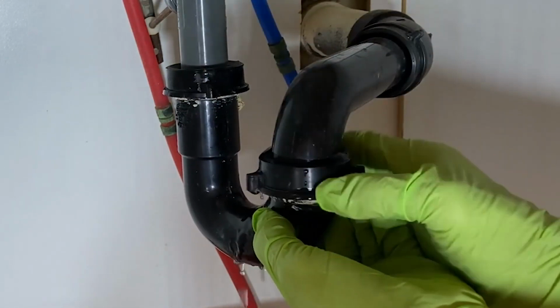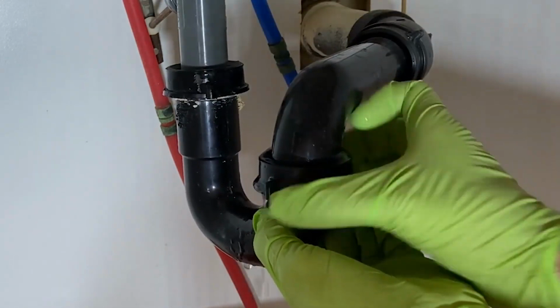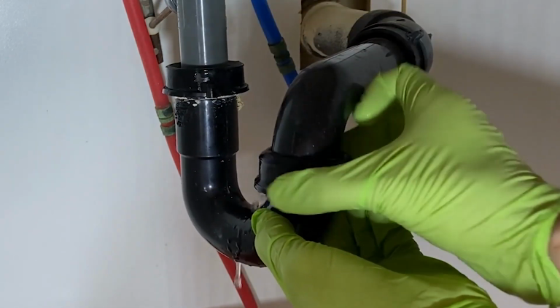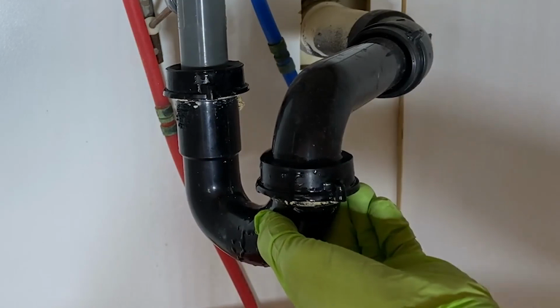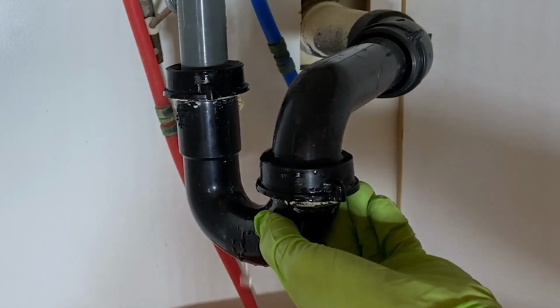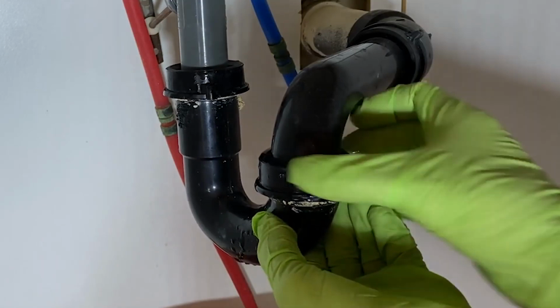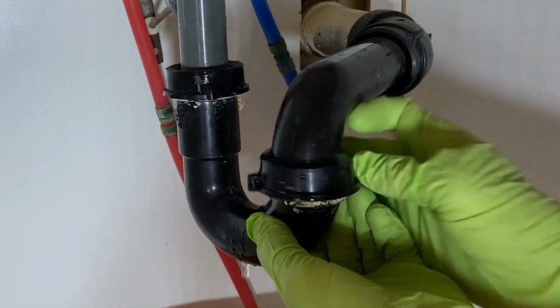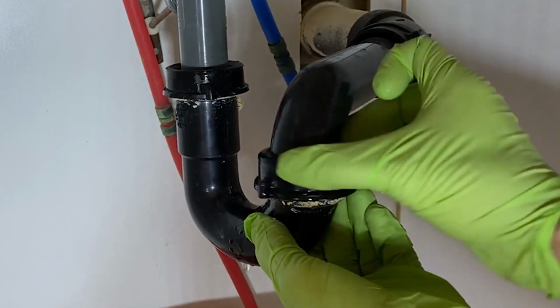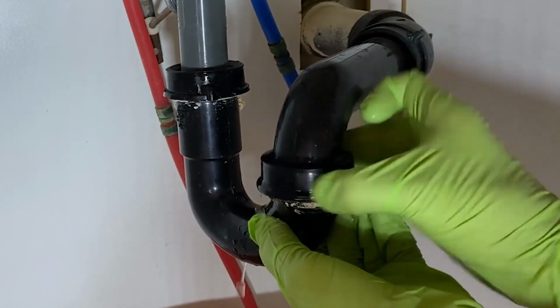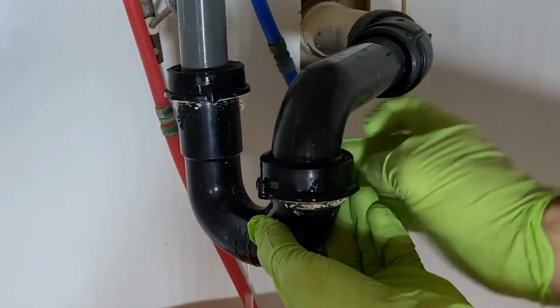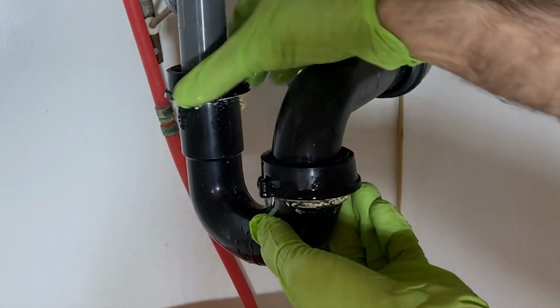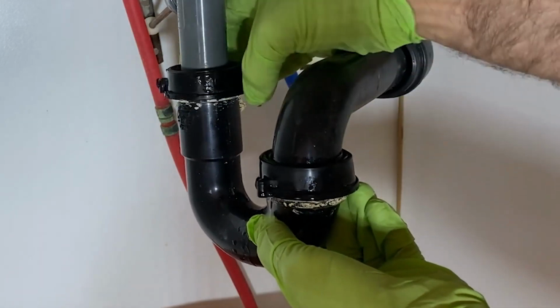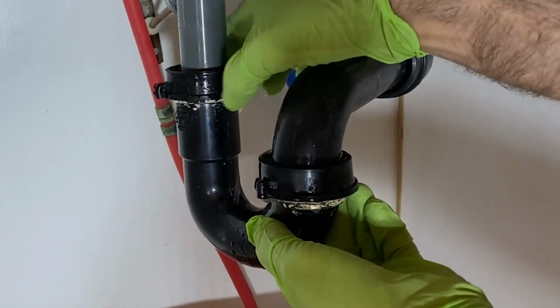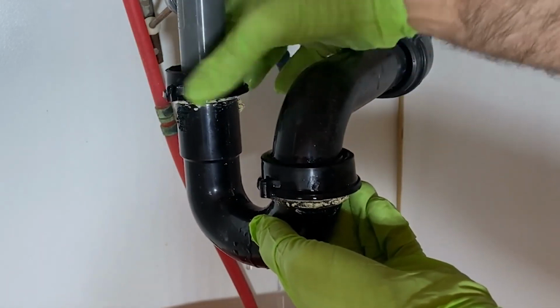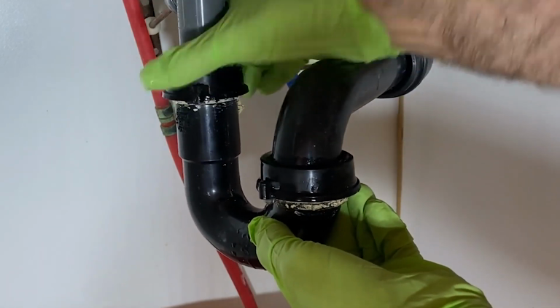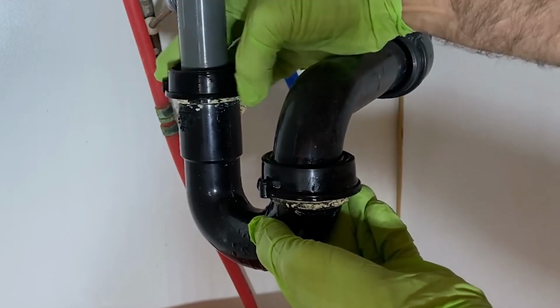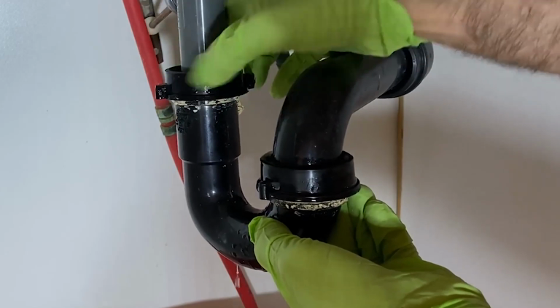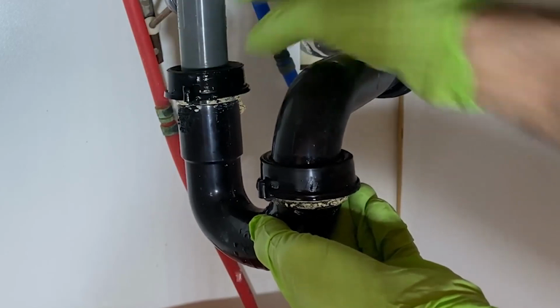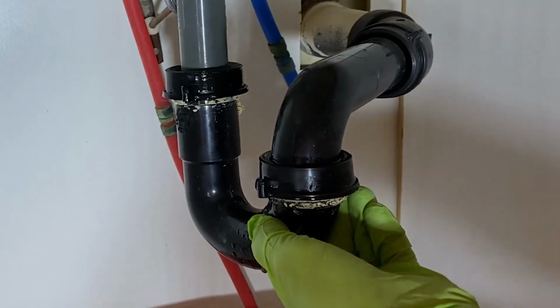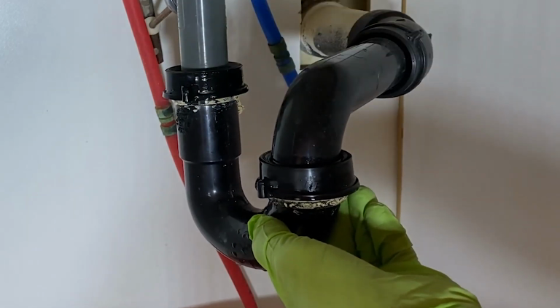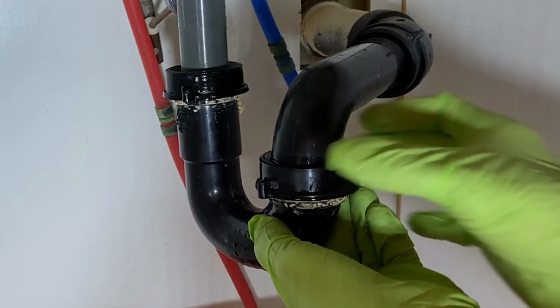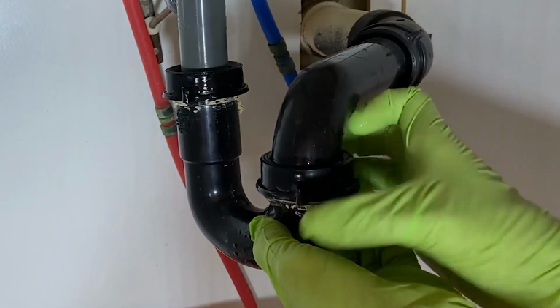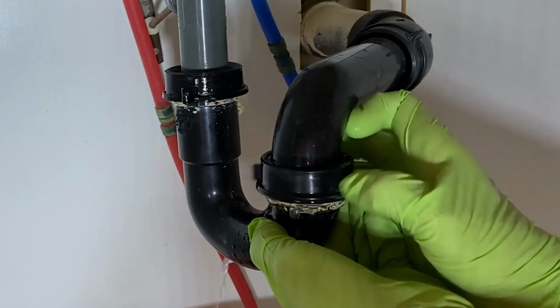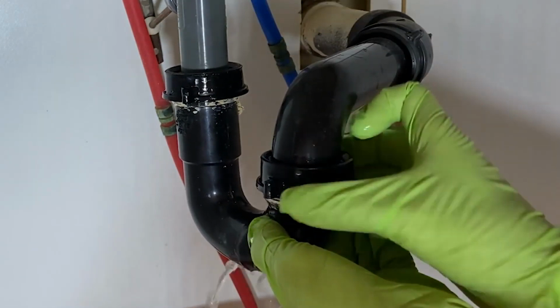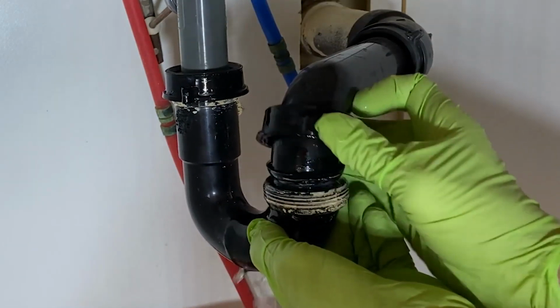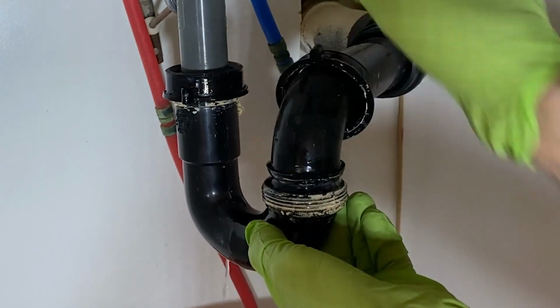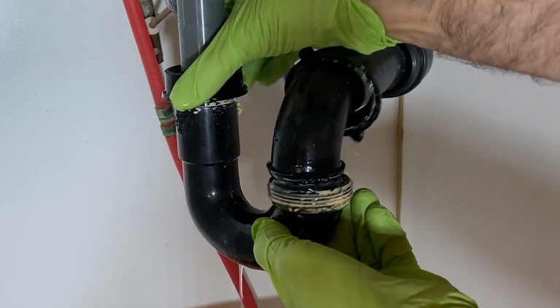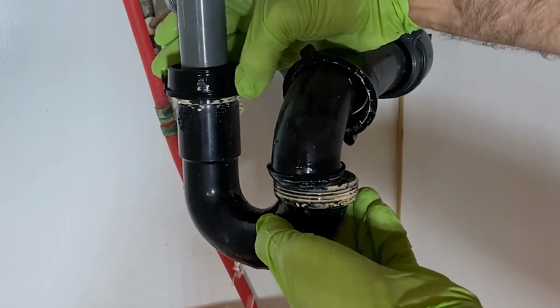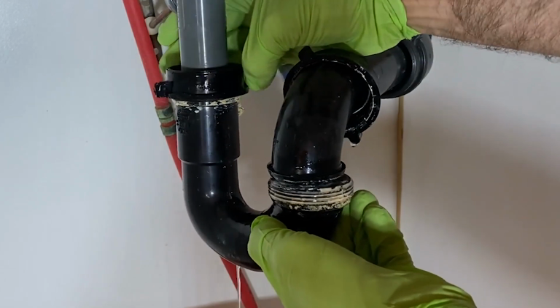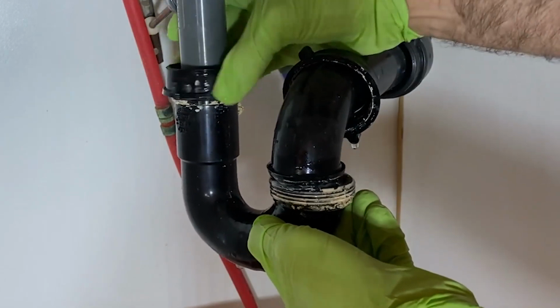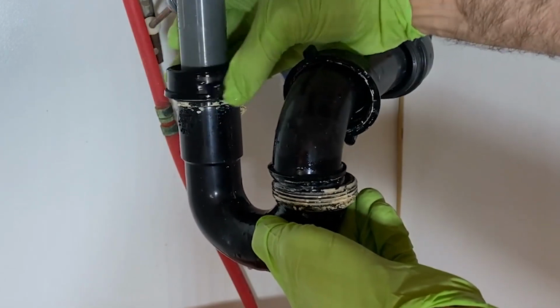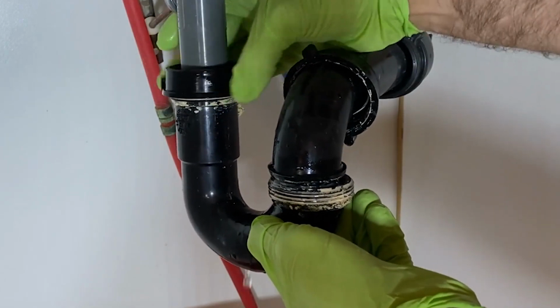This is going to be nasty and smelly in here. But fixing it yourself sure beats paying a plumber or waiting for the repair guy to show up, because it really is so easy.